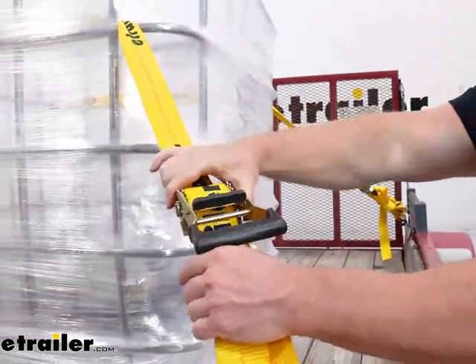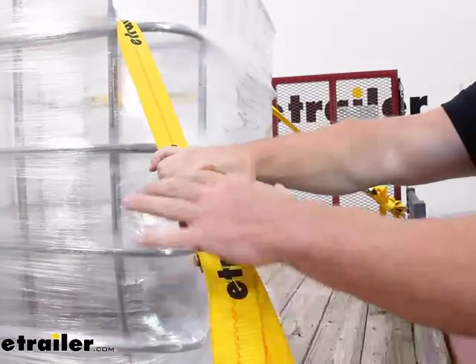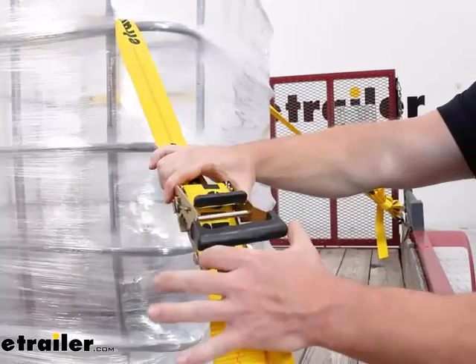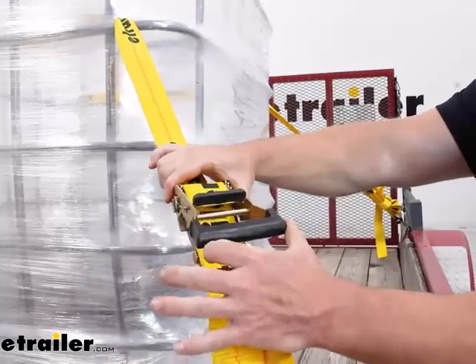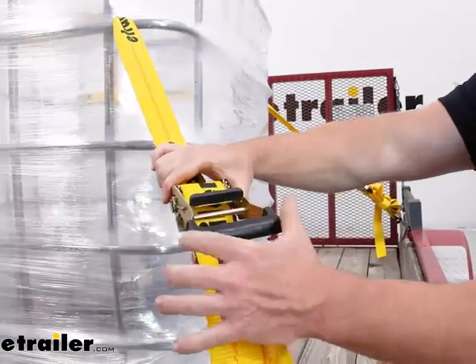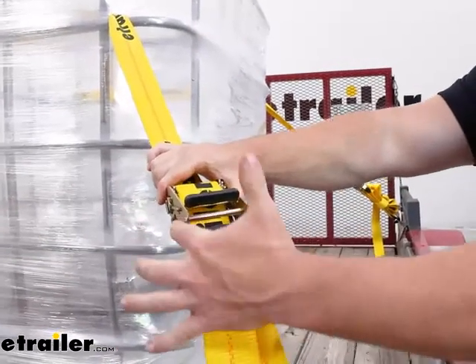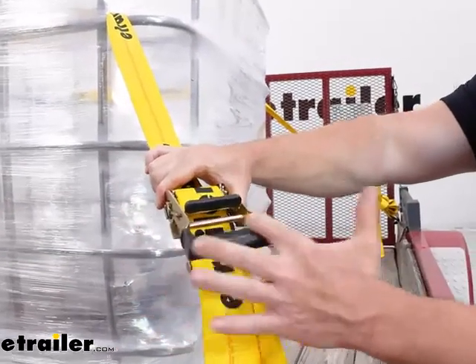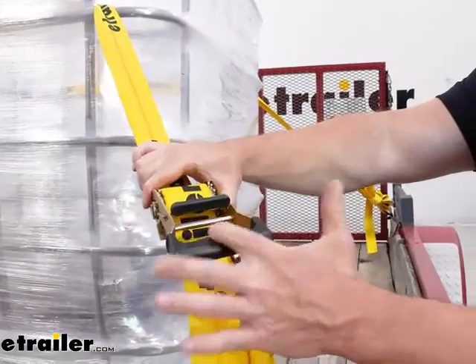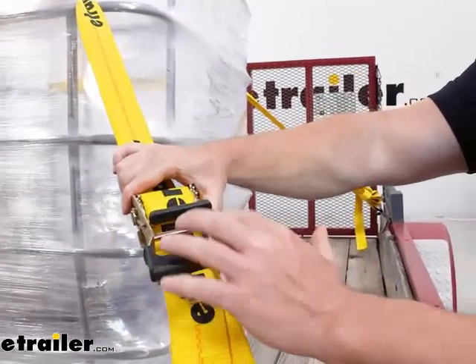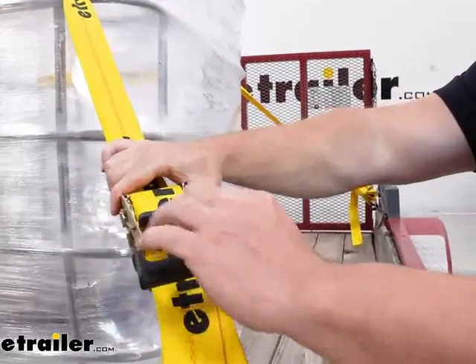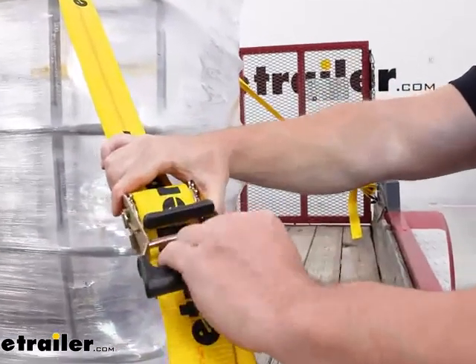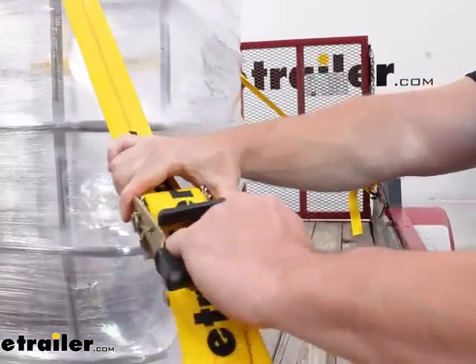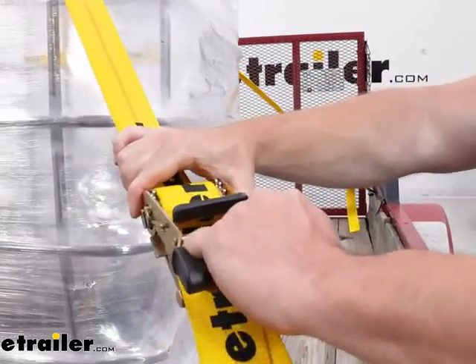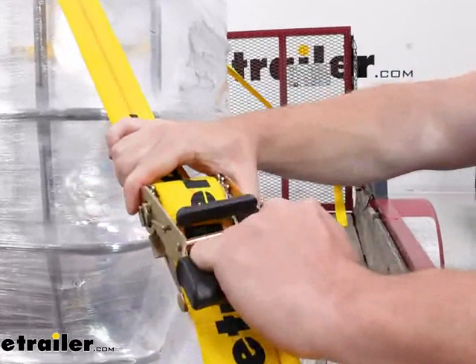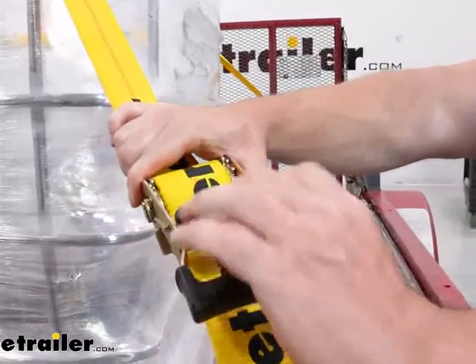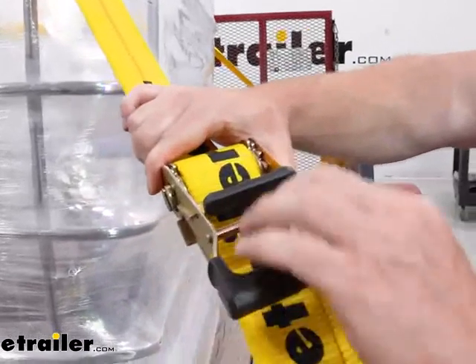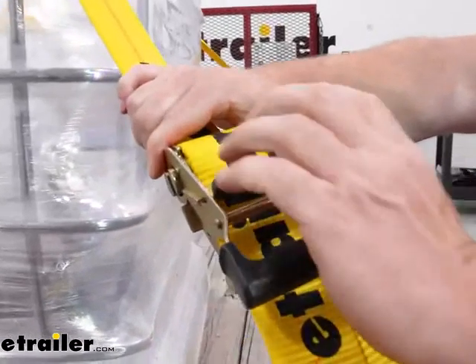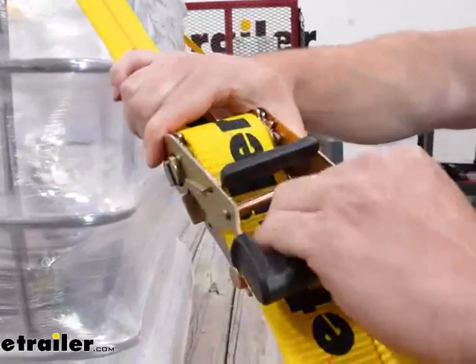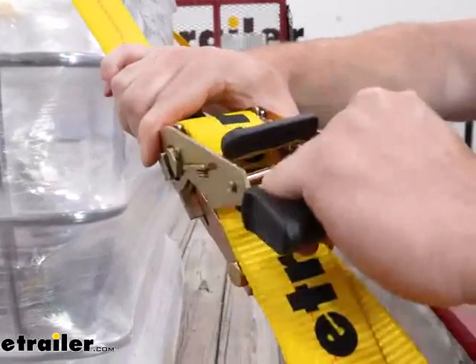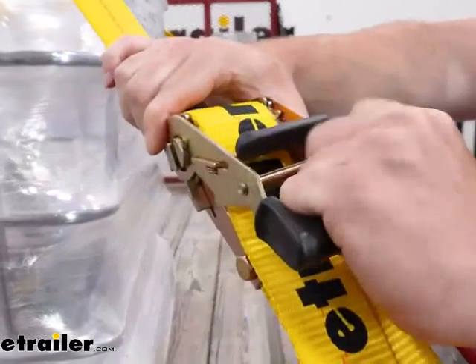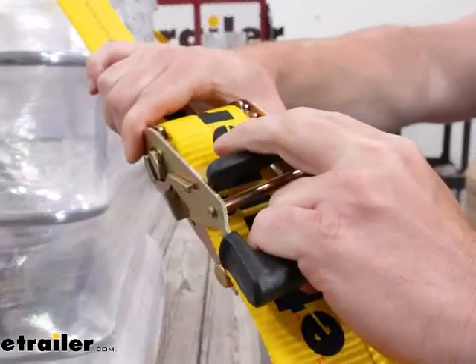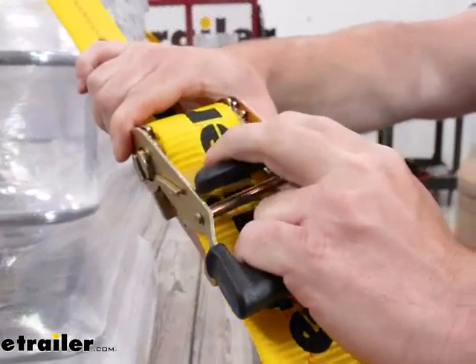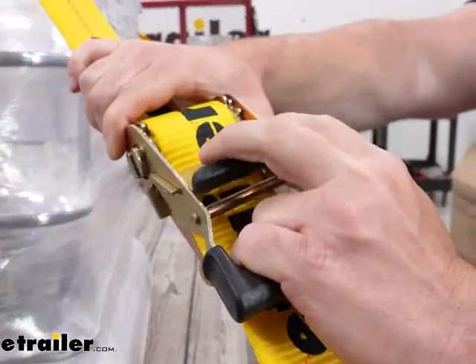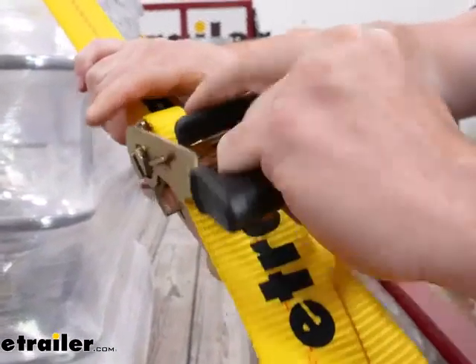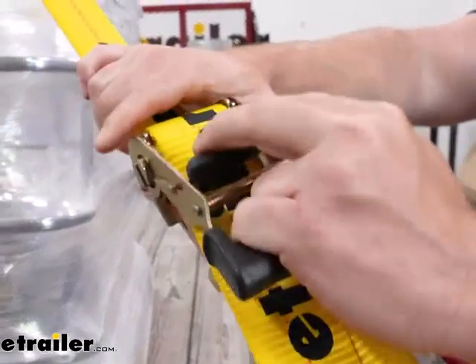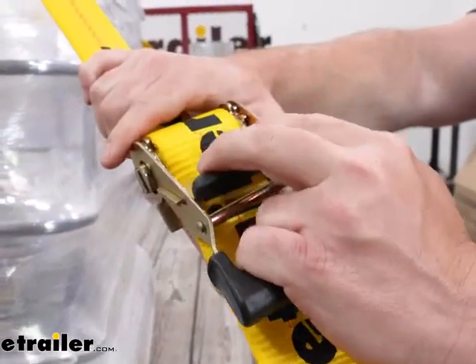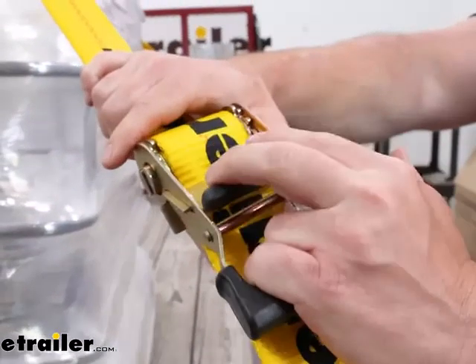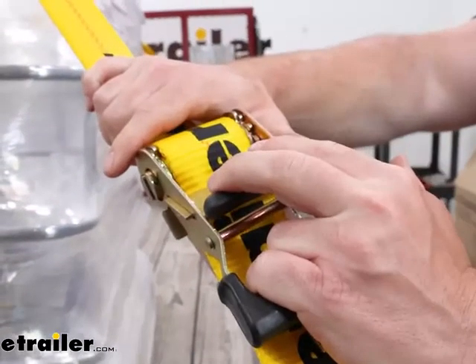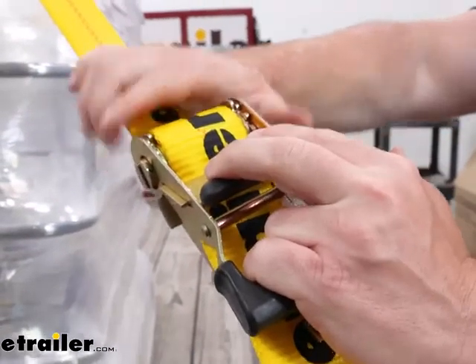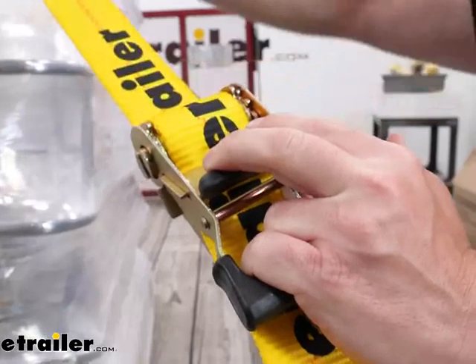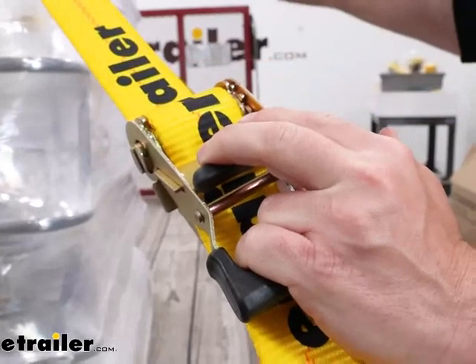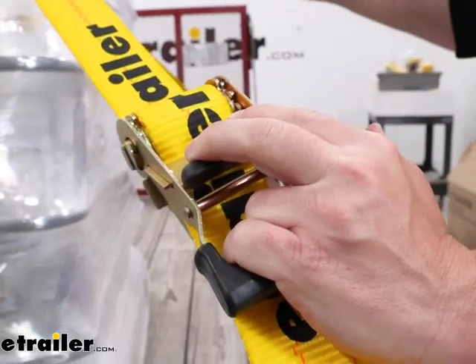I like the way the handle is set up. It's got a coating here so I'm not just grabbing sharp metal — I actually have a good grip. My whole hand can fit in here, which helps to get that extra one or two turns on there to make sure the cargo is secure.